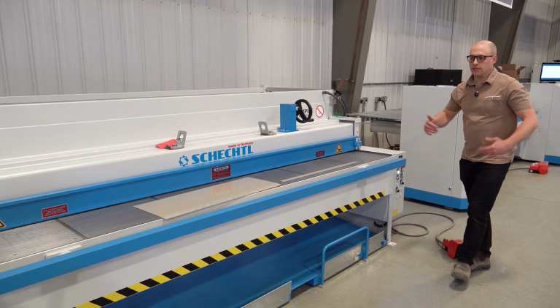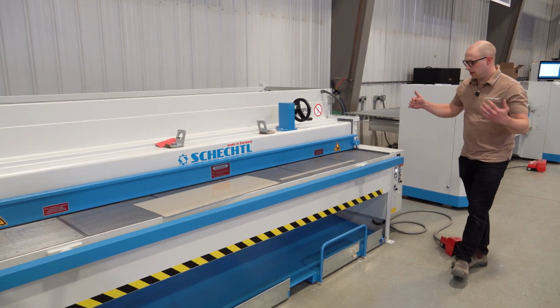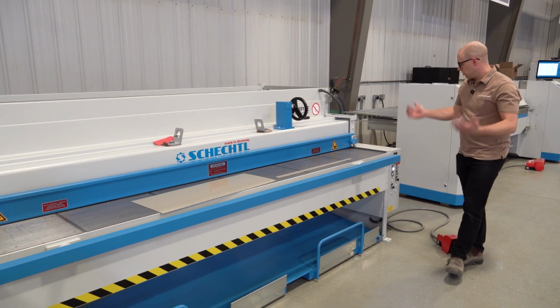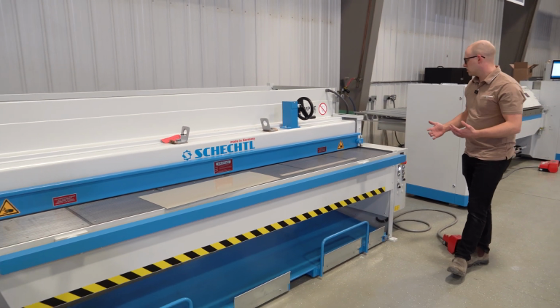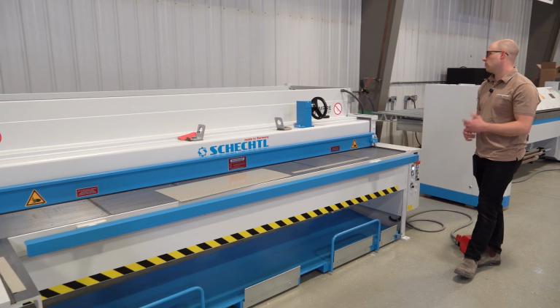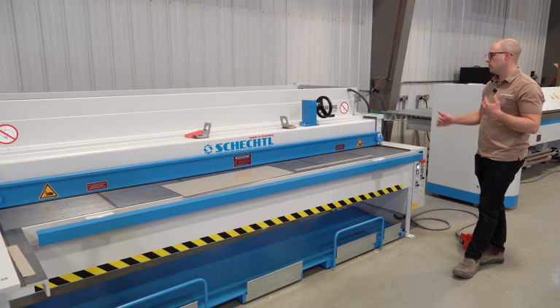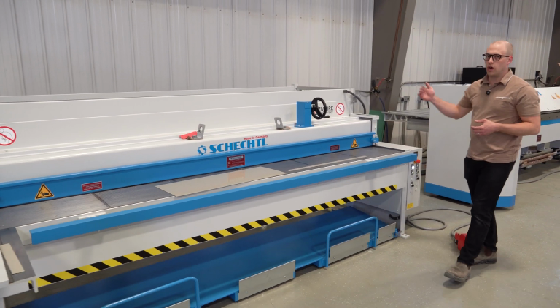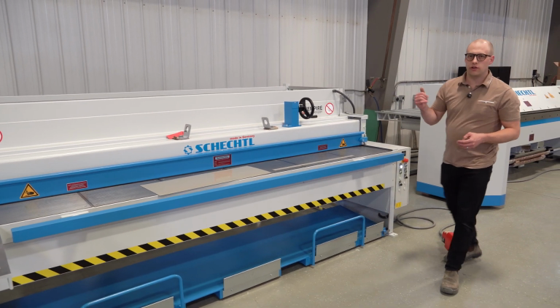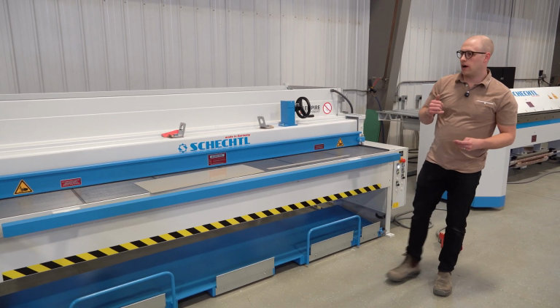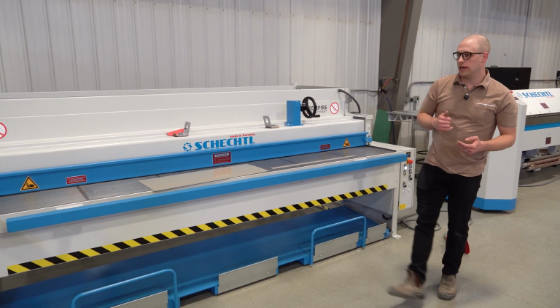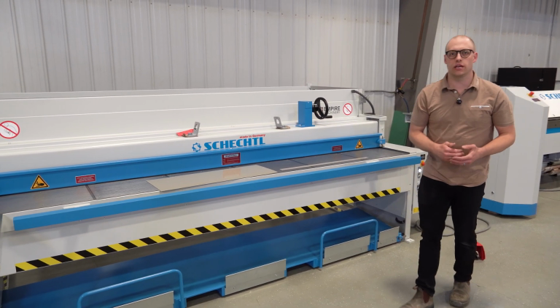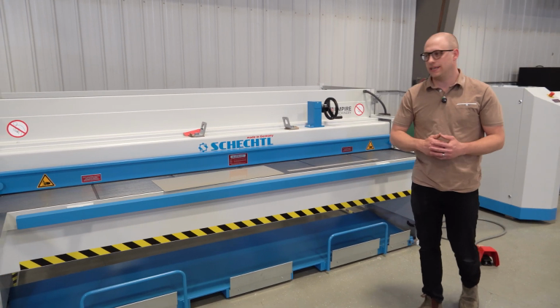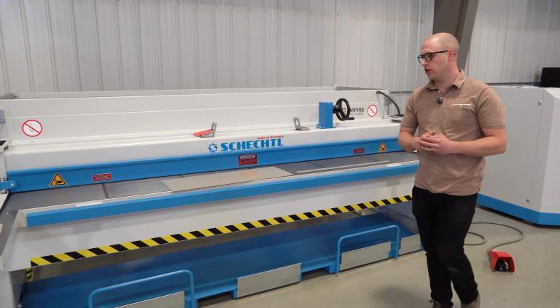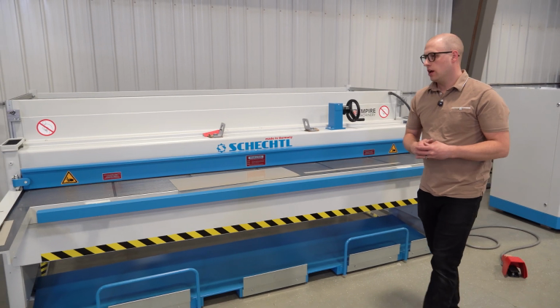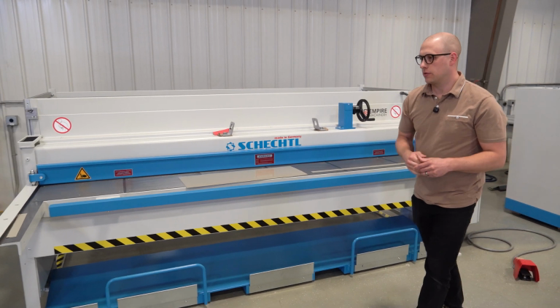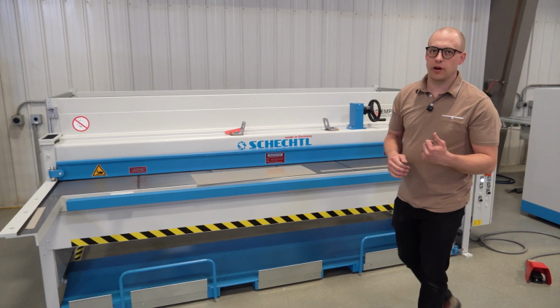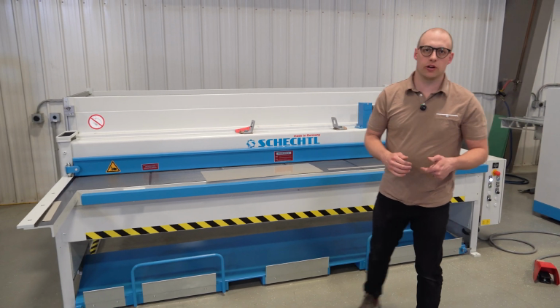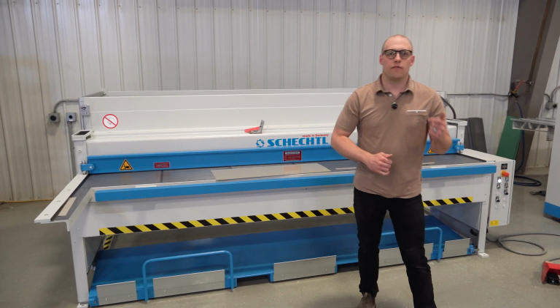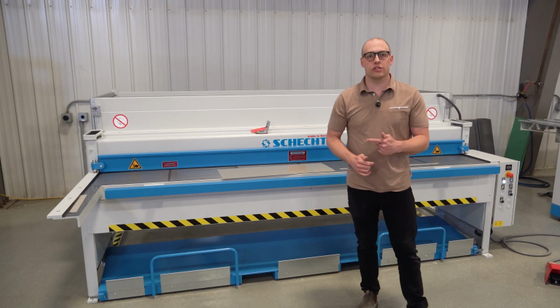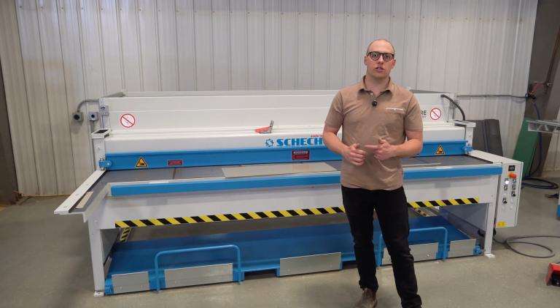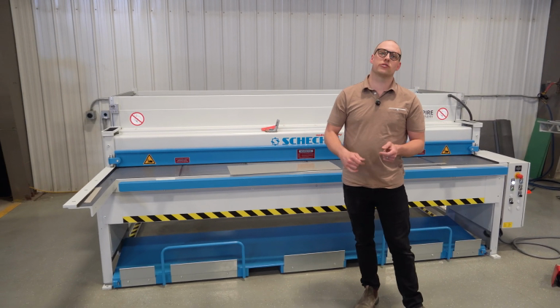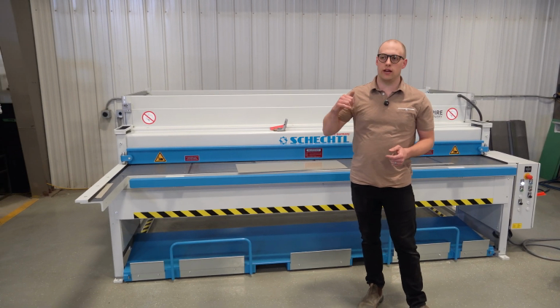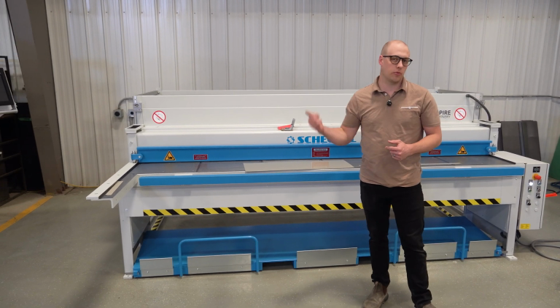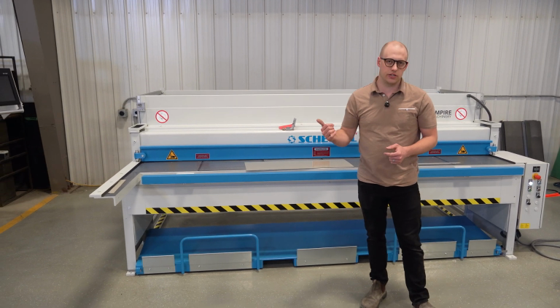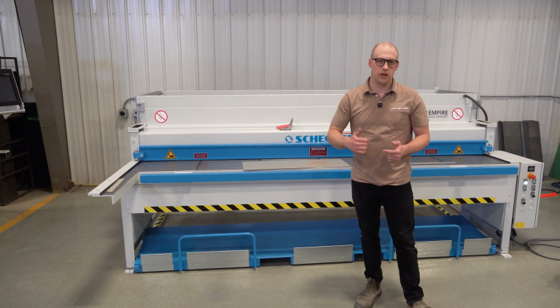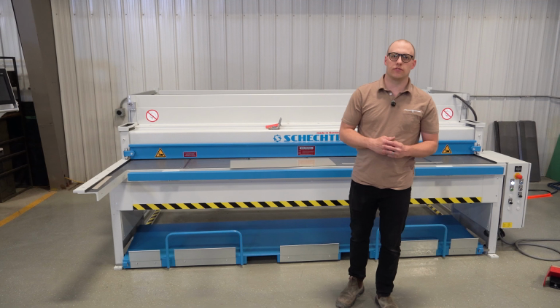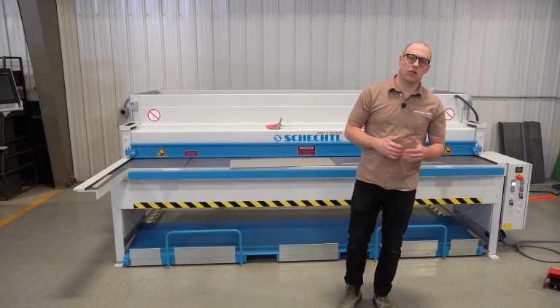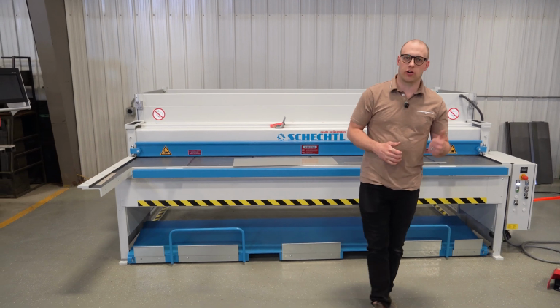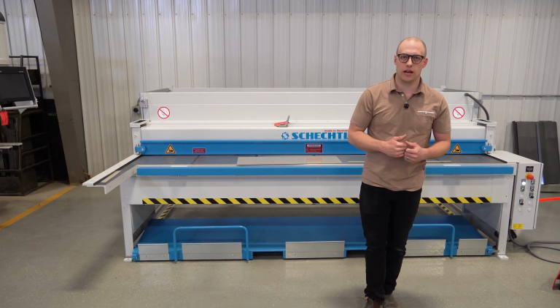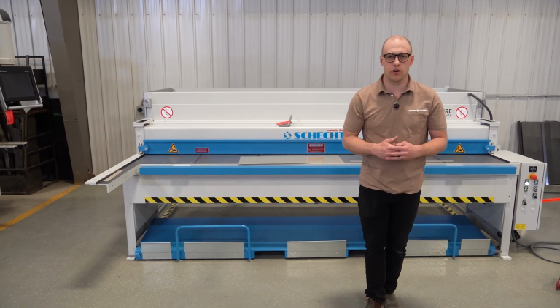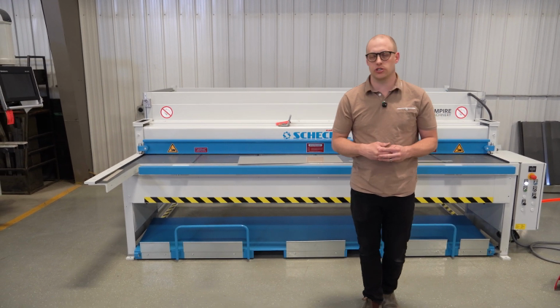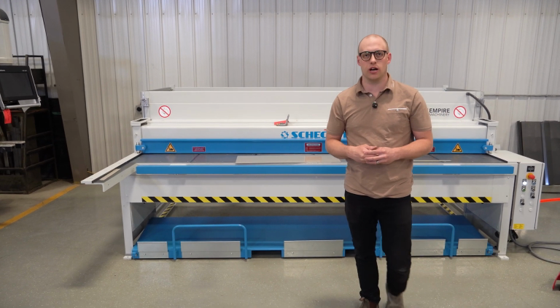That's basically all the features — the overview walk around of our SMT 310 shear that we stock at Empire Machinery. If you have any questions about these shears or any higher capacity shears, give us a call or check out our website at empire-machinery.com.